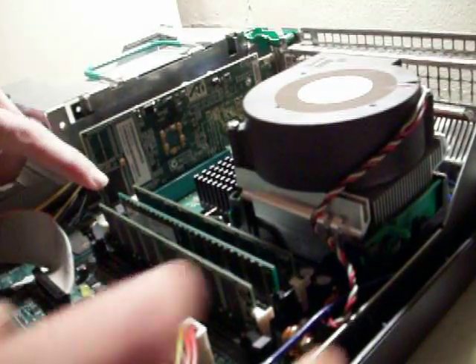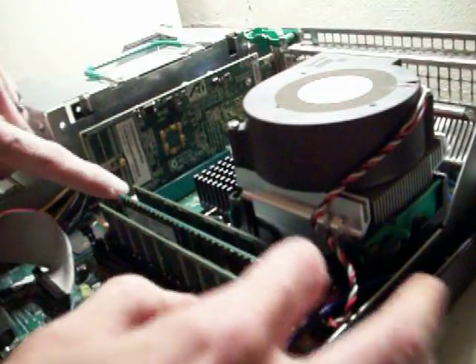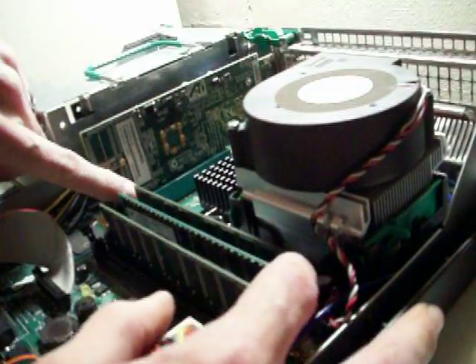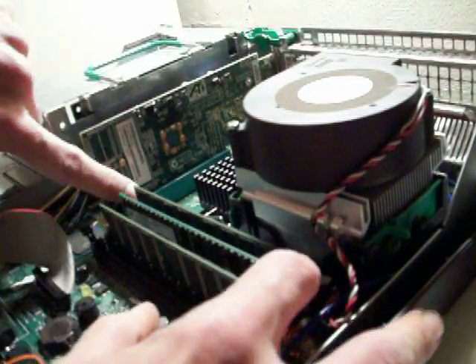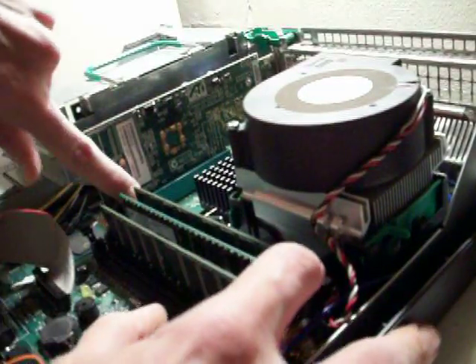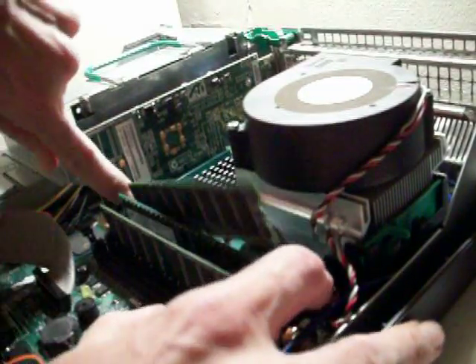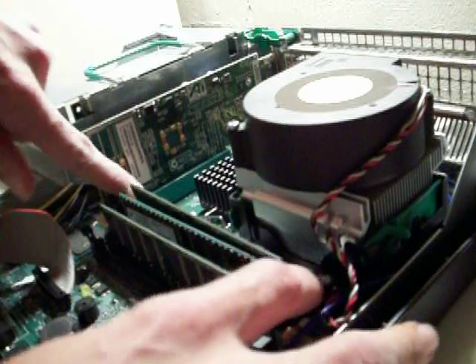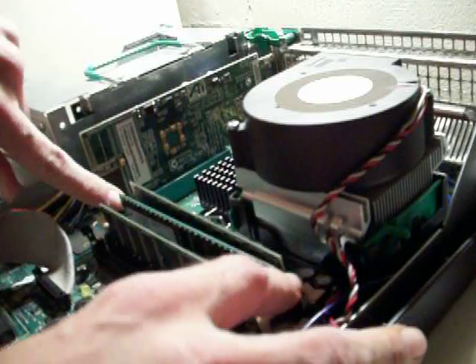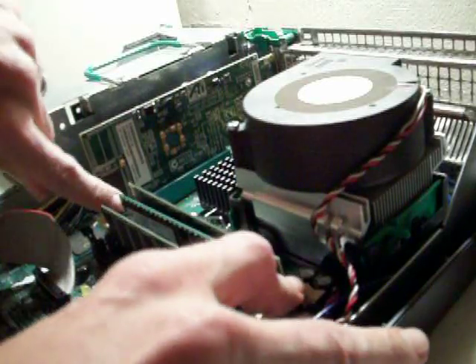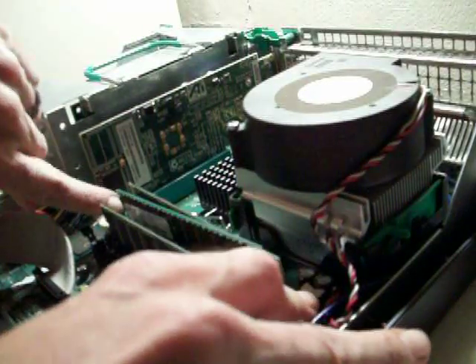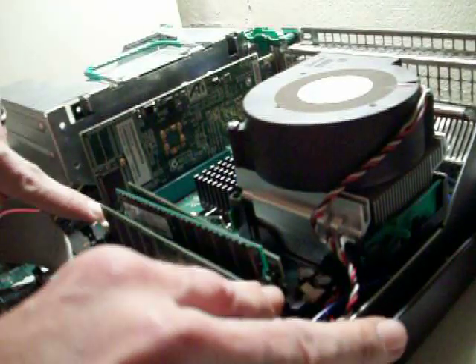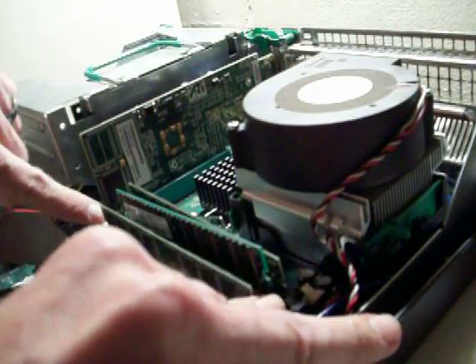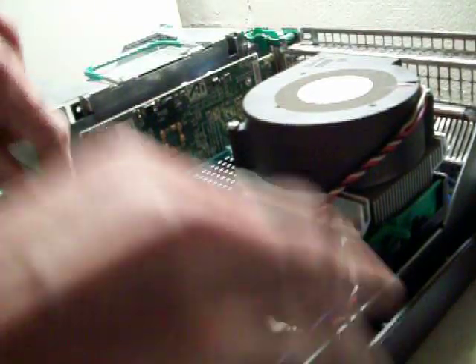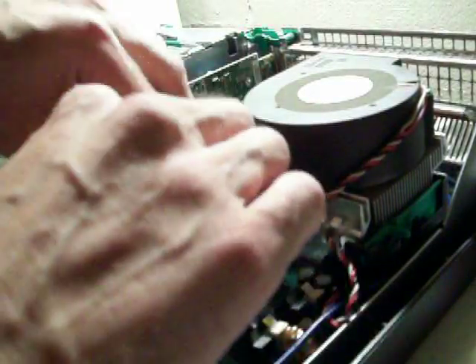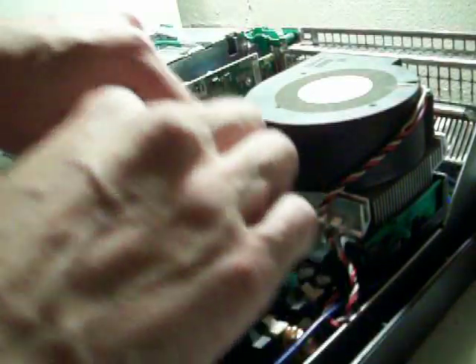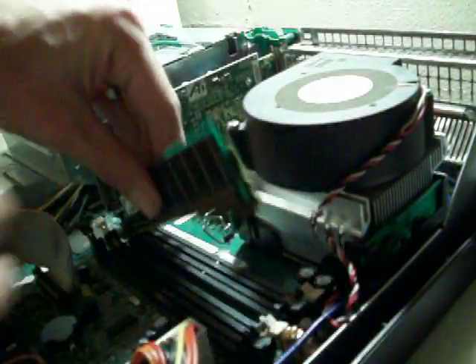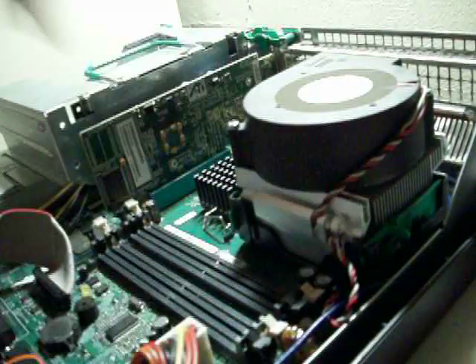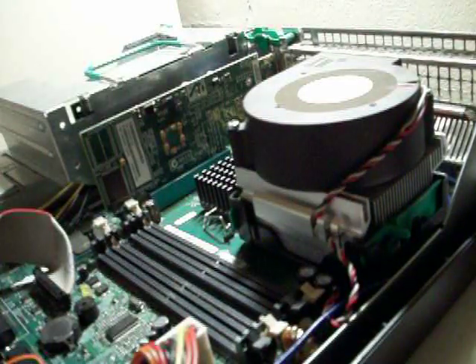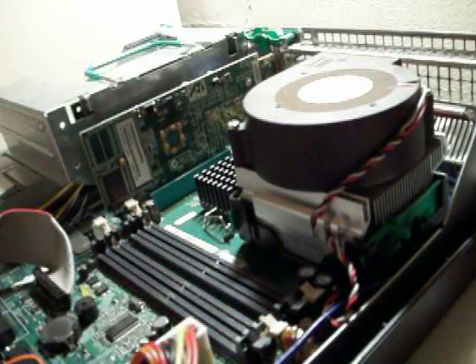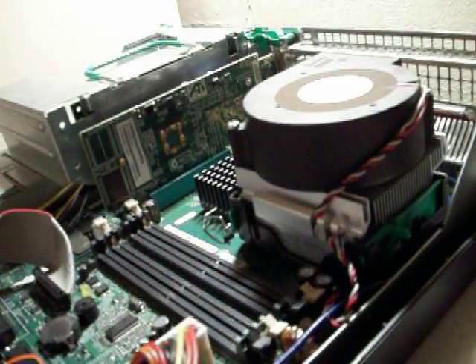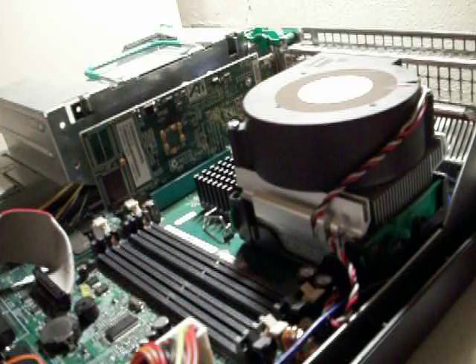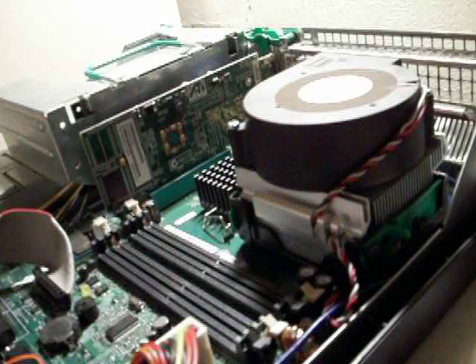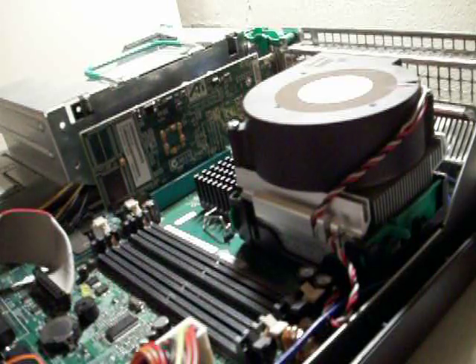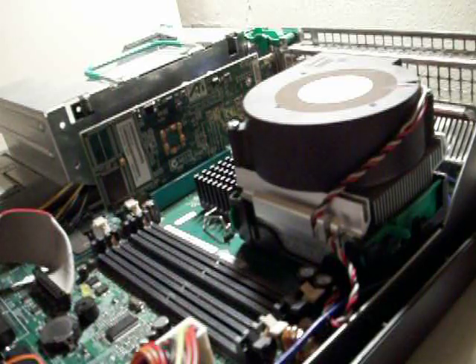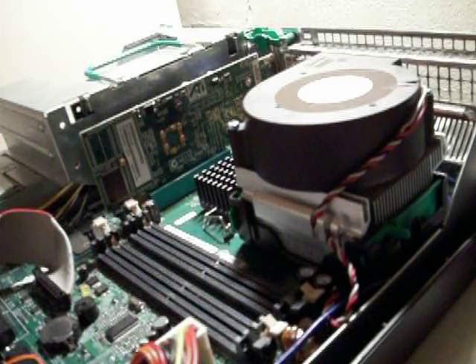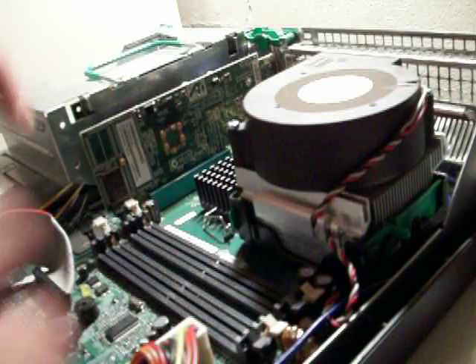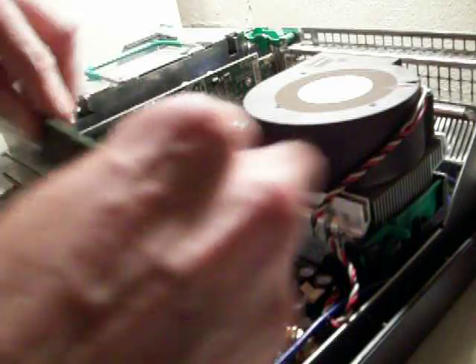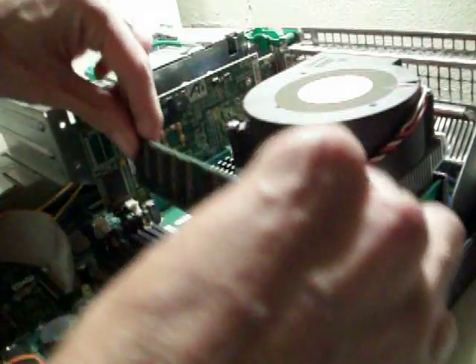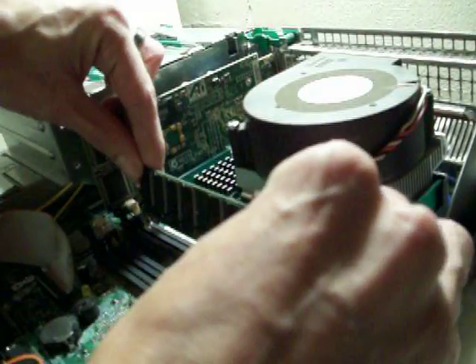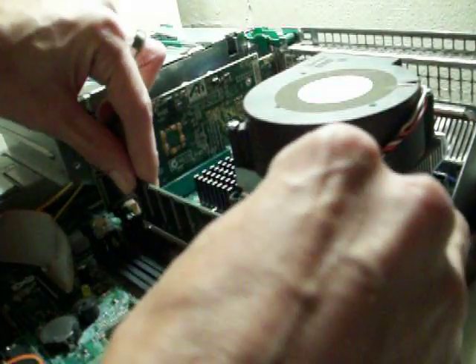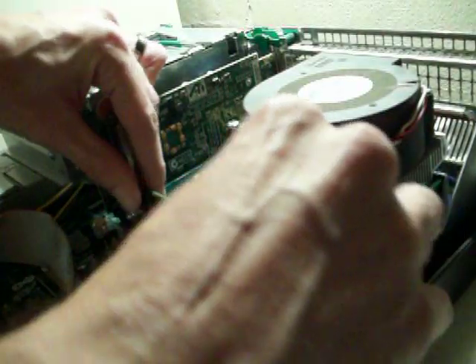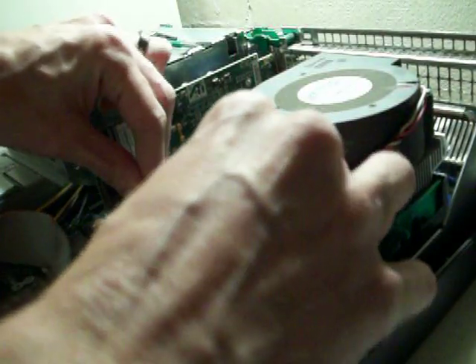Press these side prongs here and pull the memory out. Grab your new memory and press it back in.